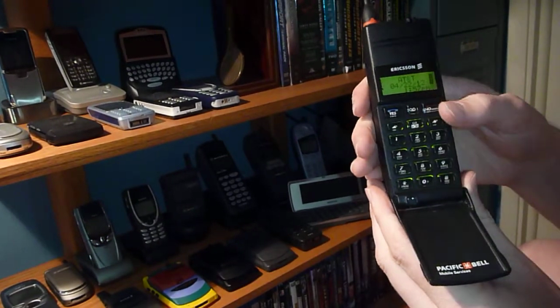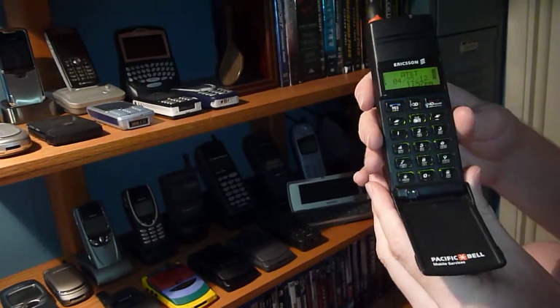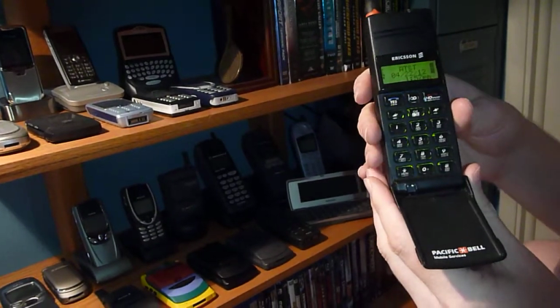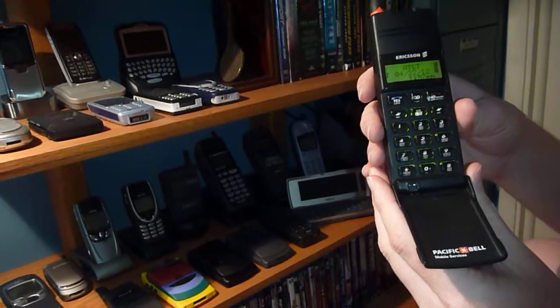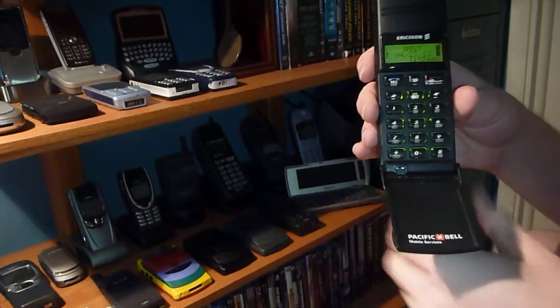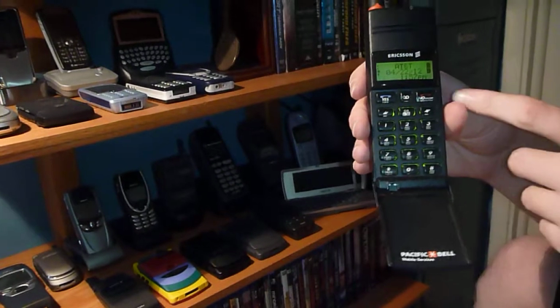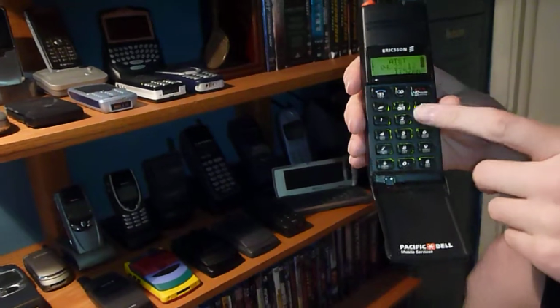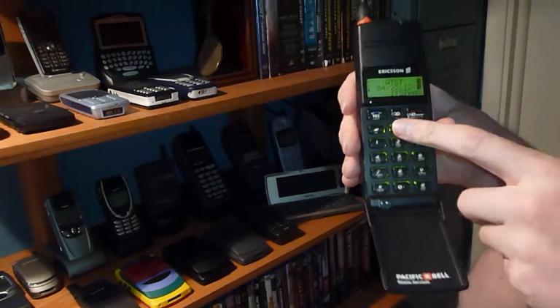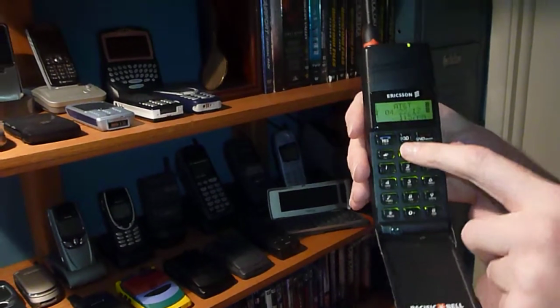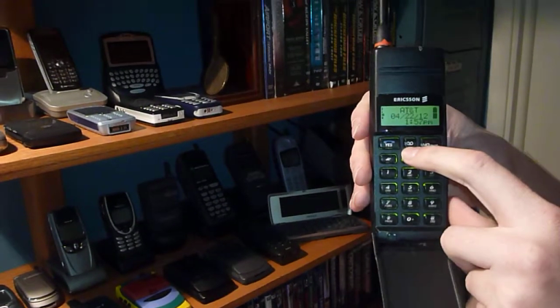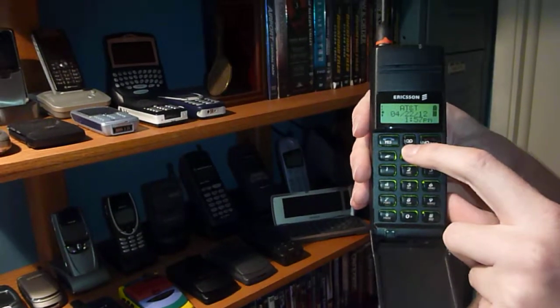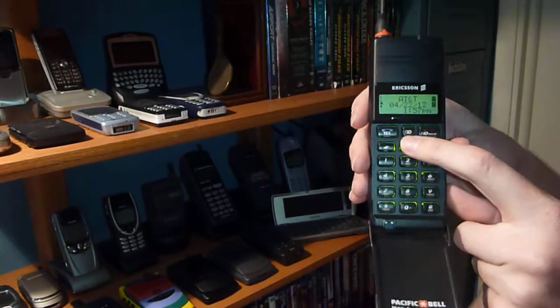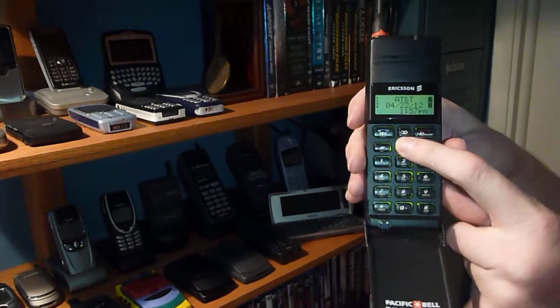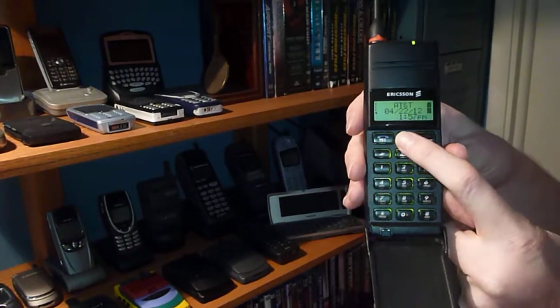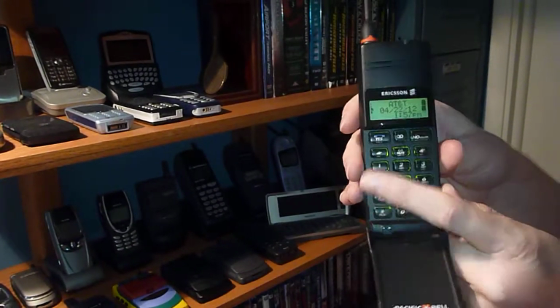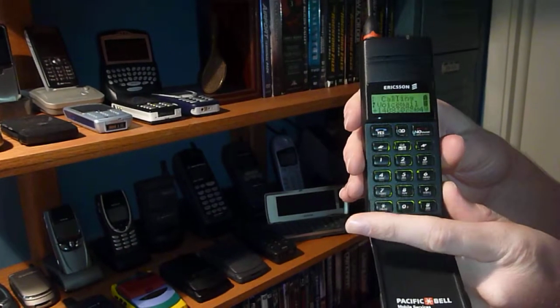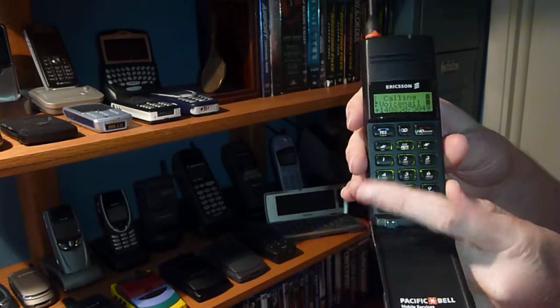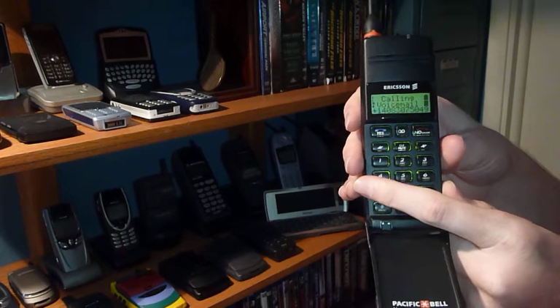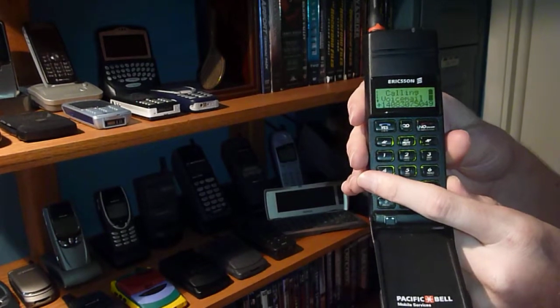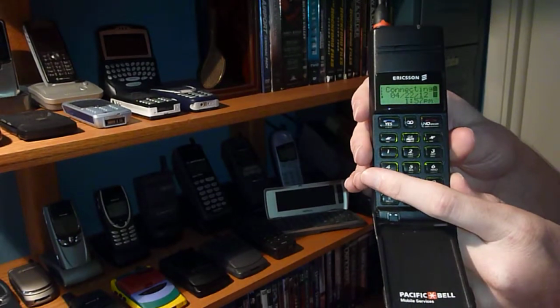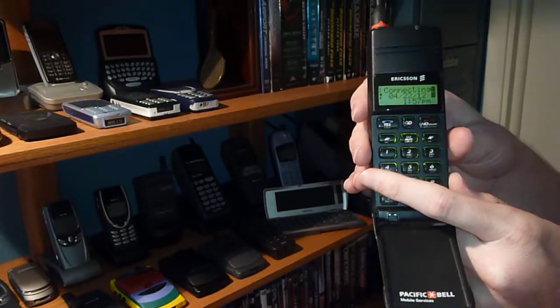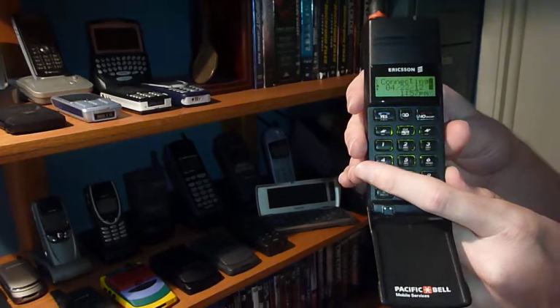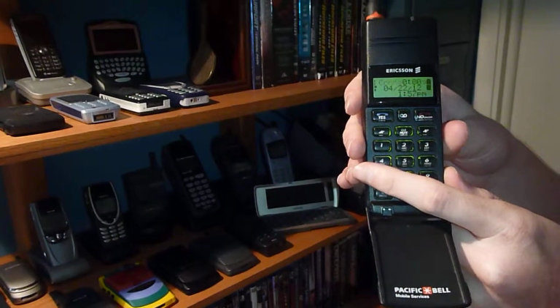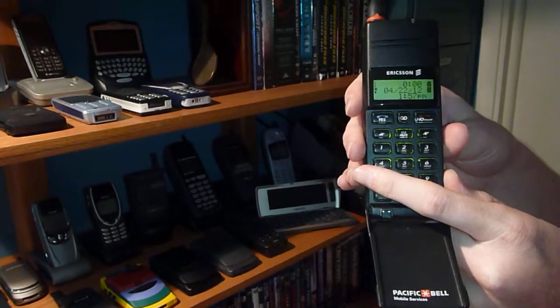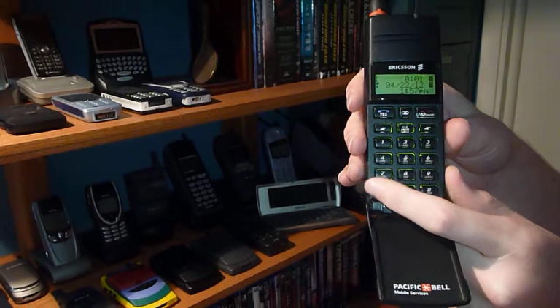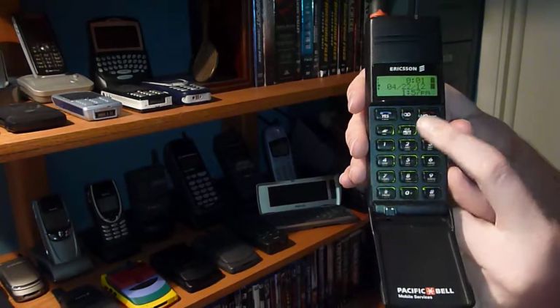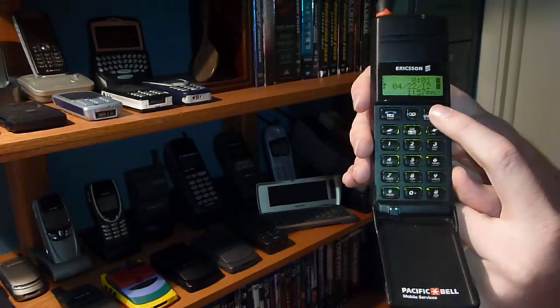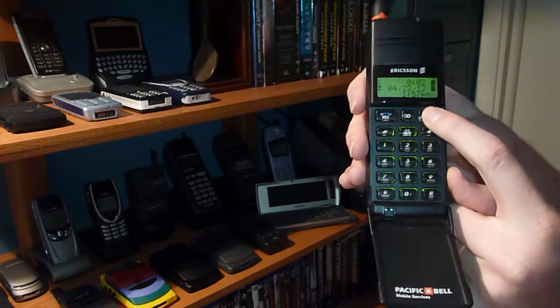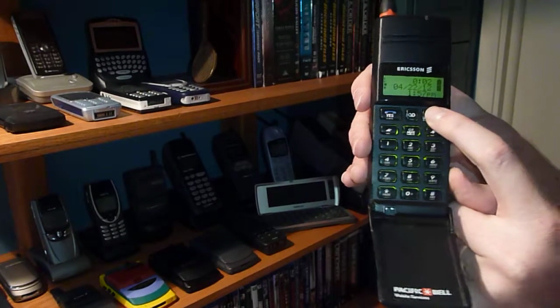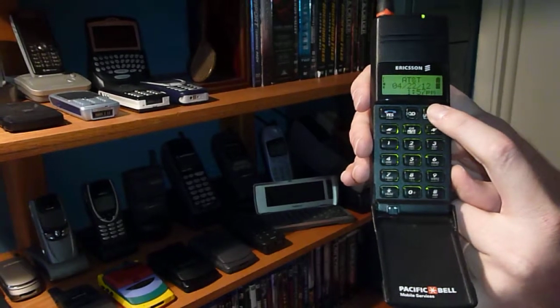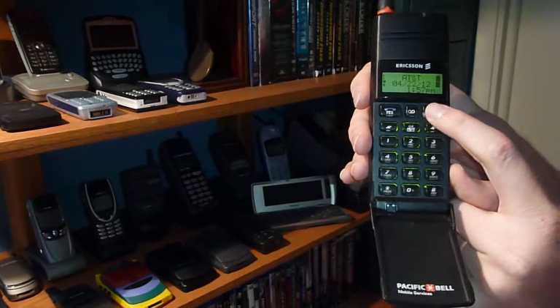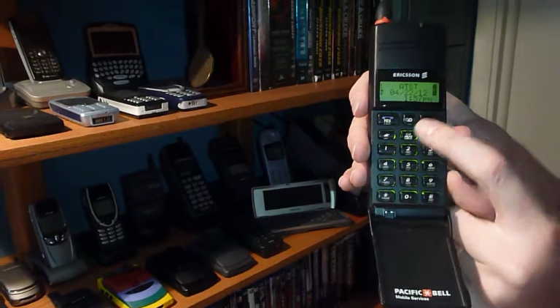We're connected now to AT&T. The funny thing about this is it has a dedicated voicemail button right there. So you push that — calling voicemail. Plain and simple. It's actually kind of convenient to be honest.